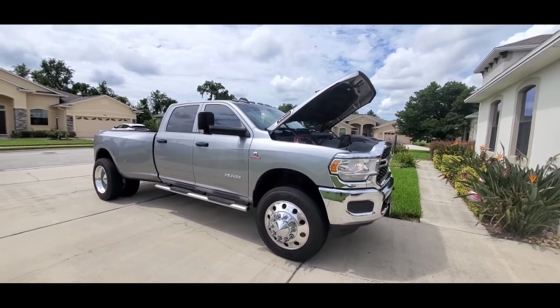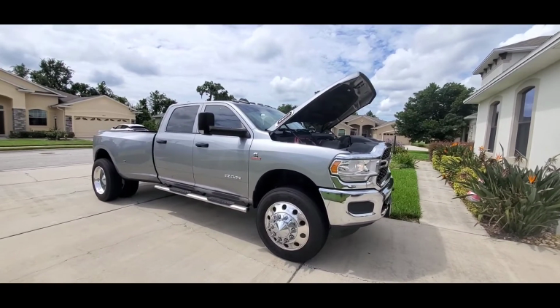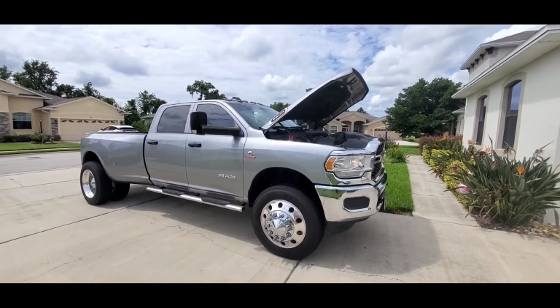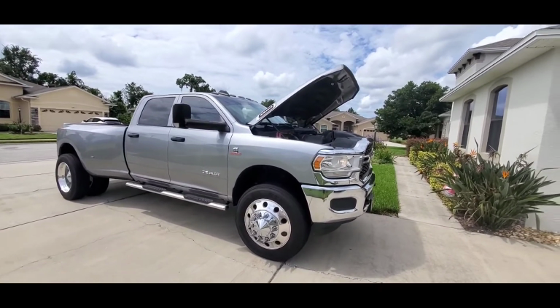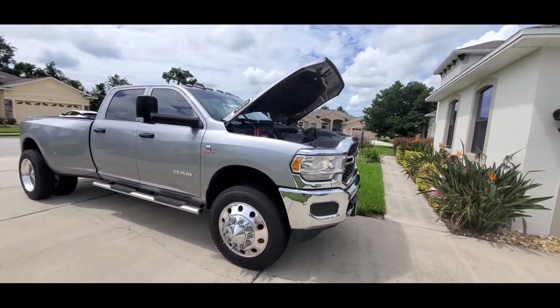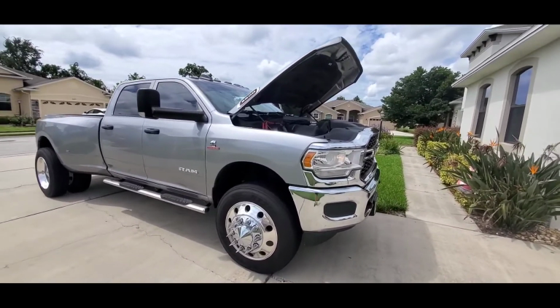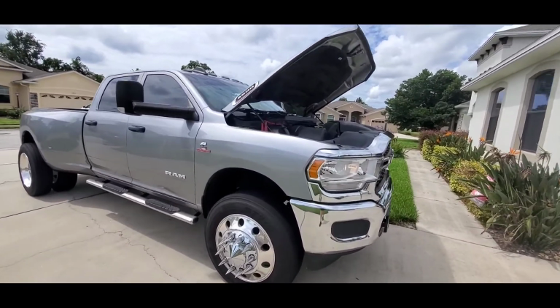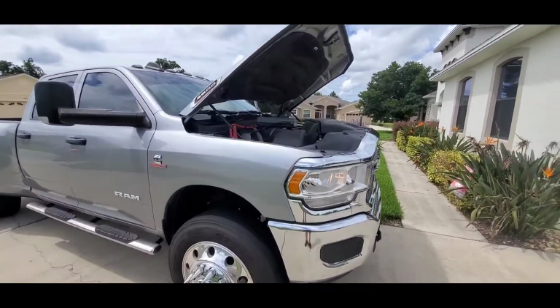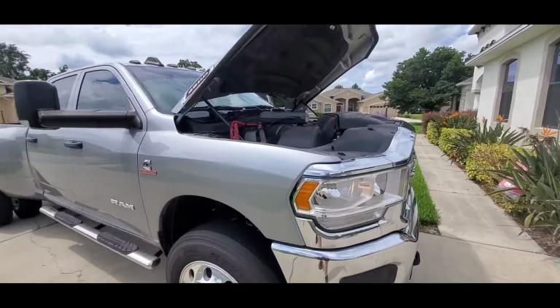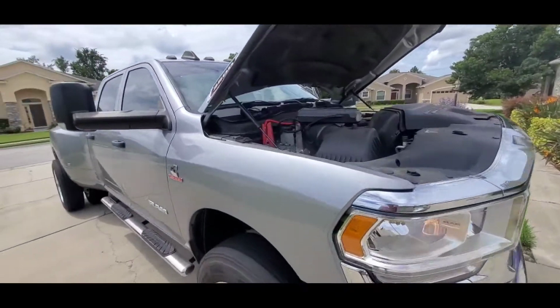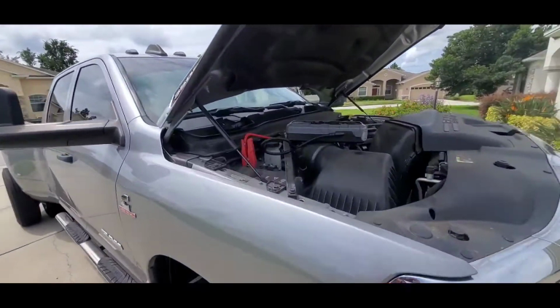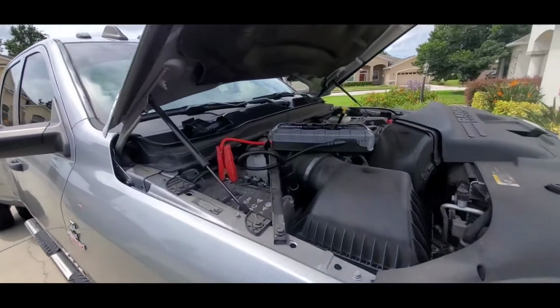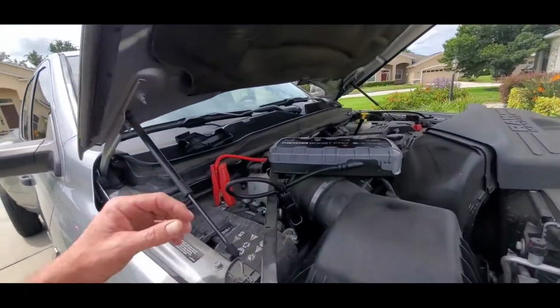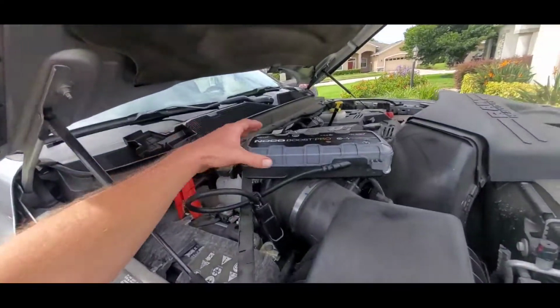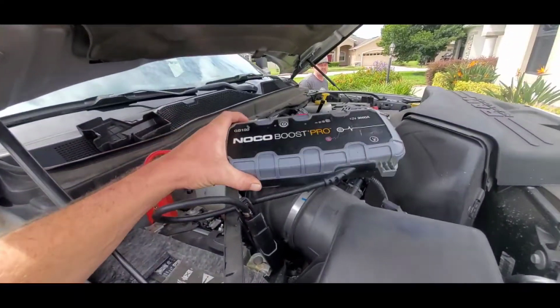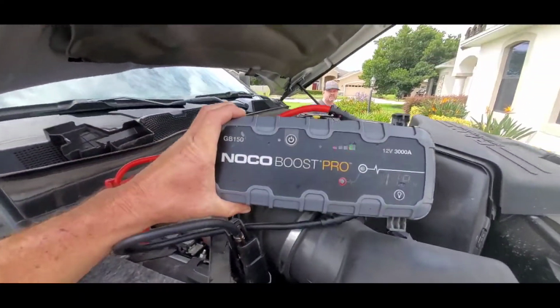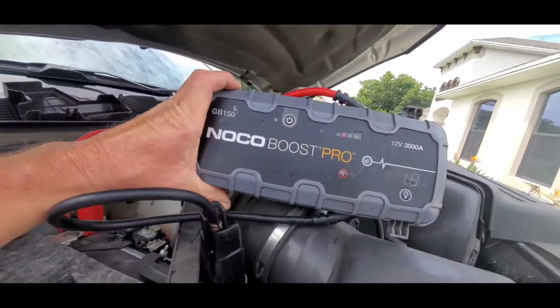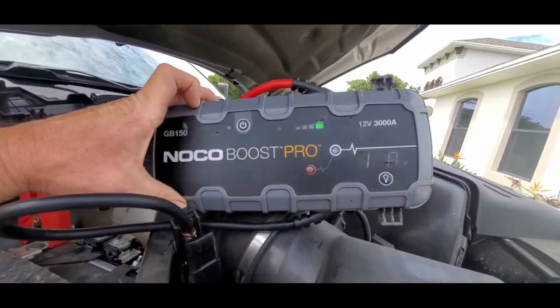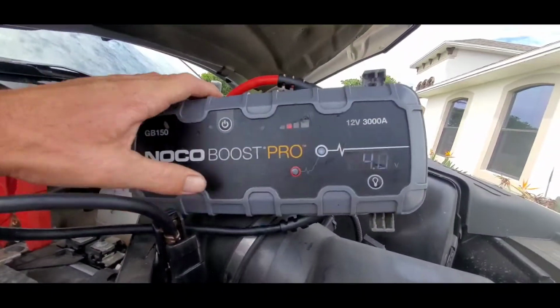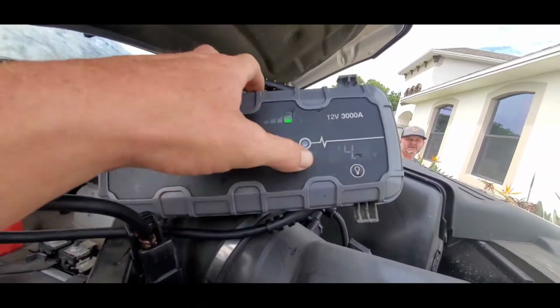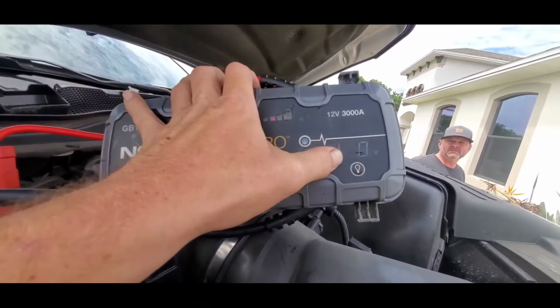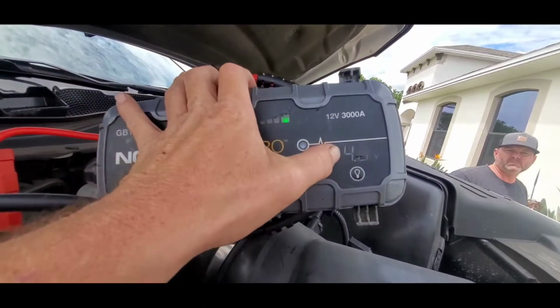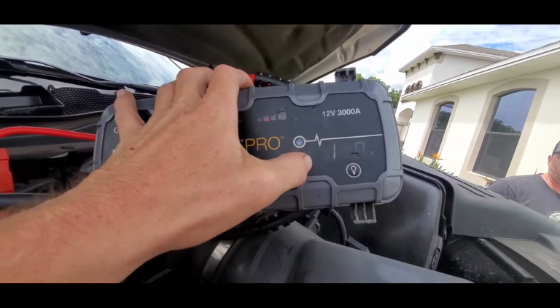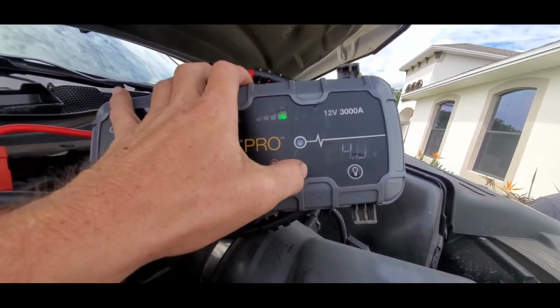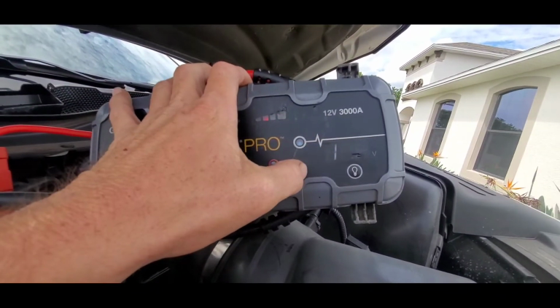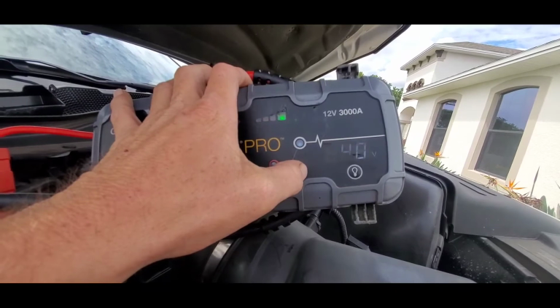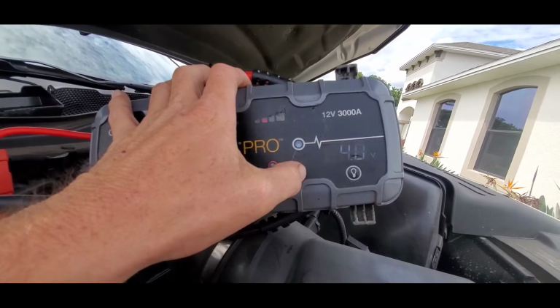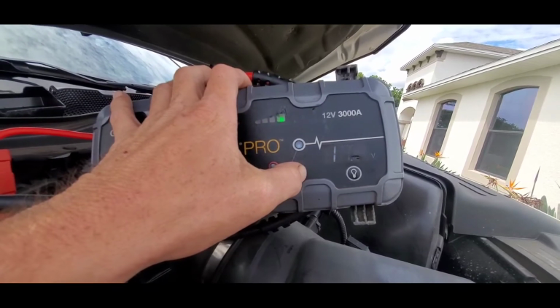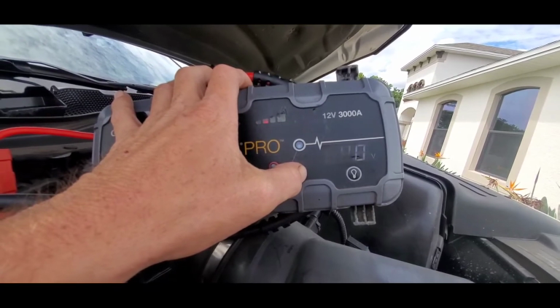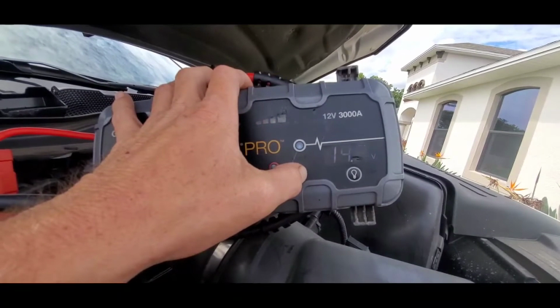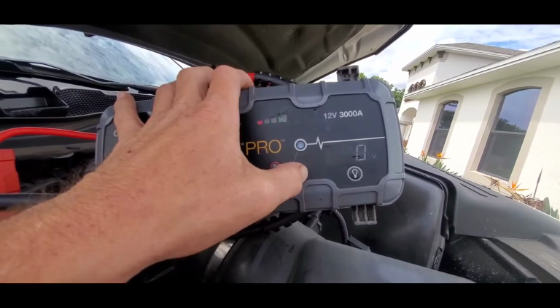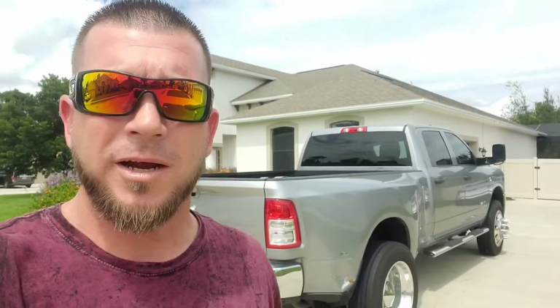There you go — false reading. So now we're going to test the alternator now that it's running. Right there at 14, like it should.